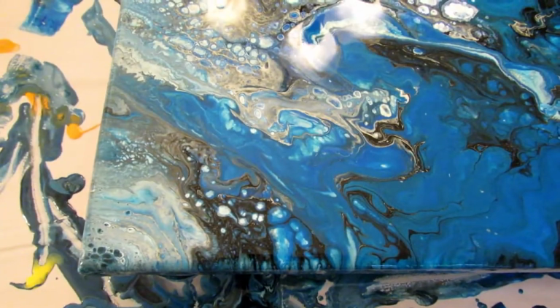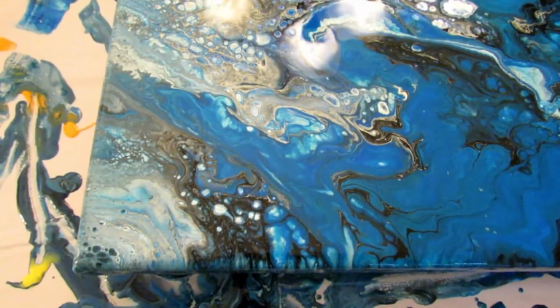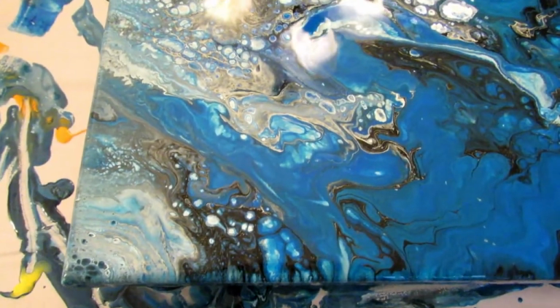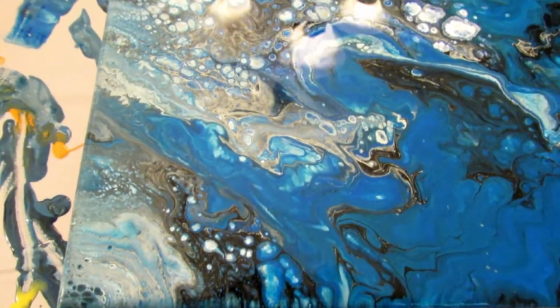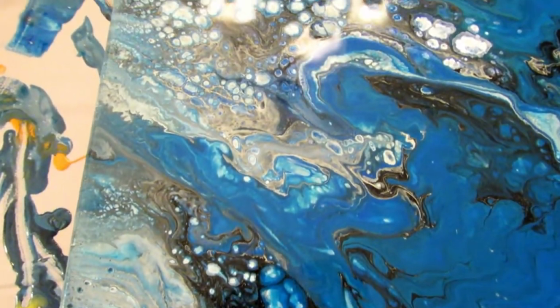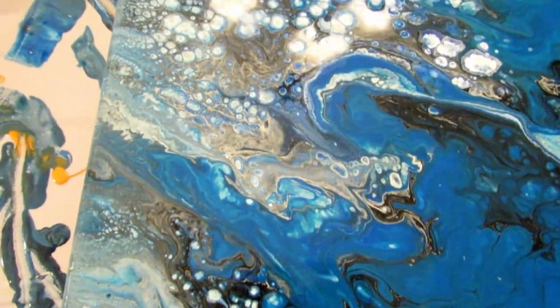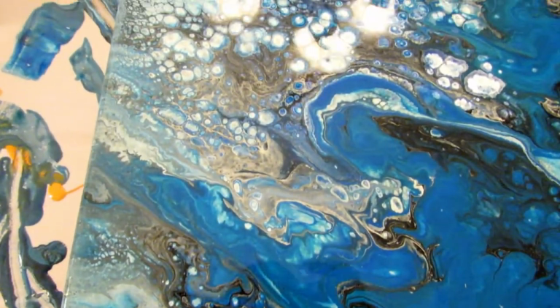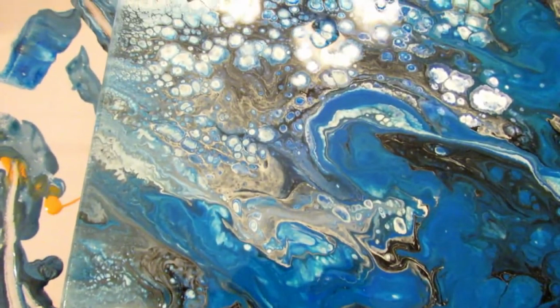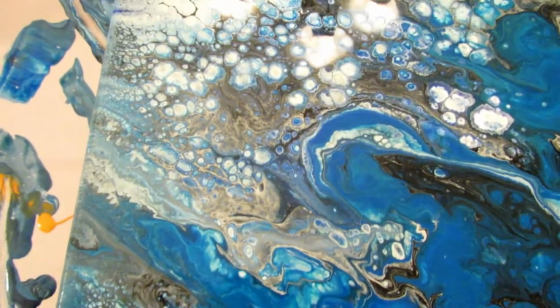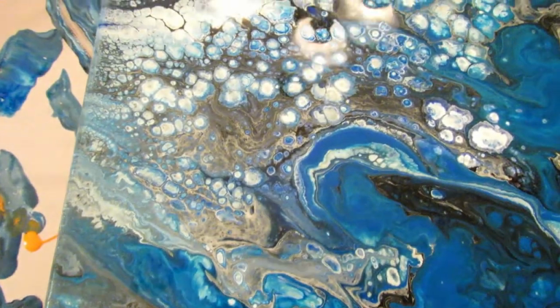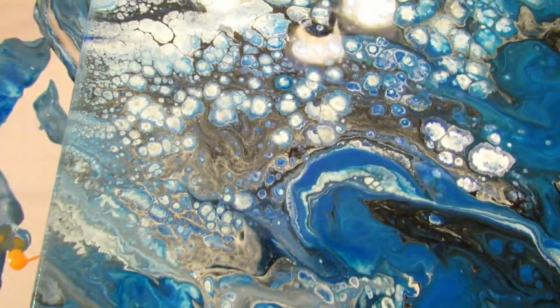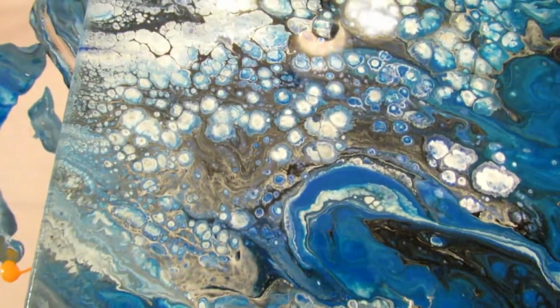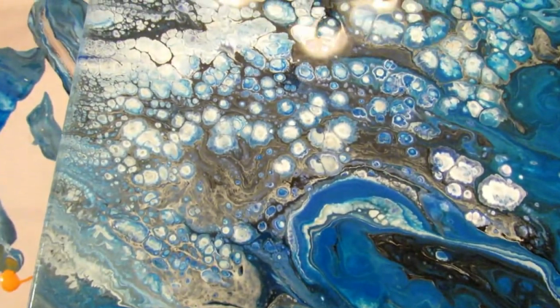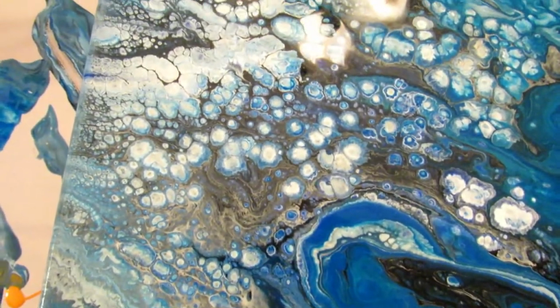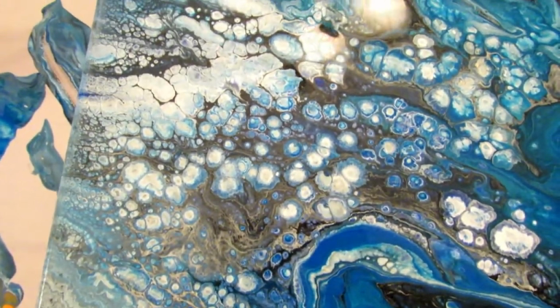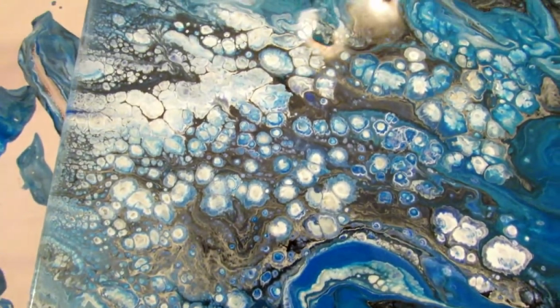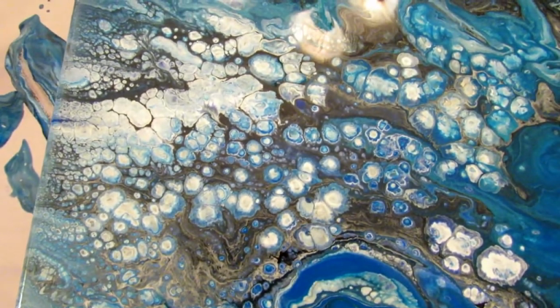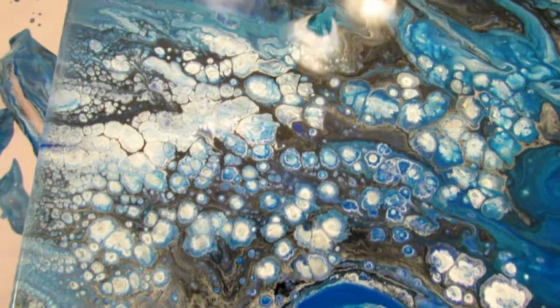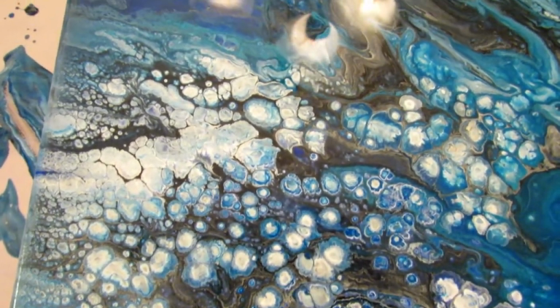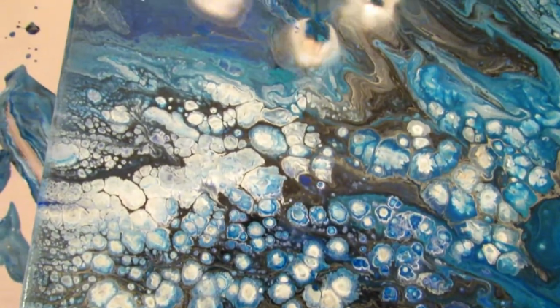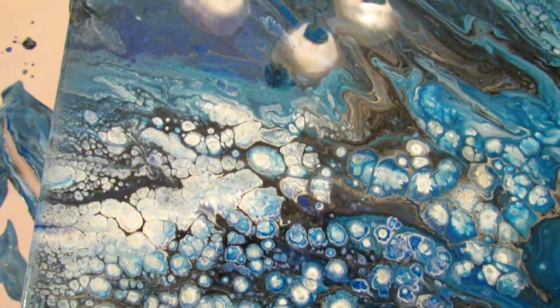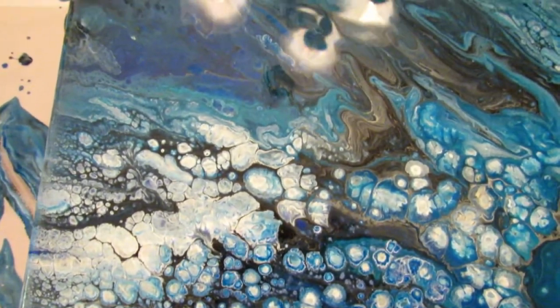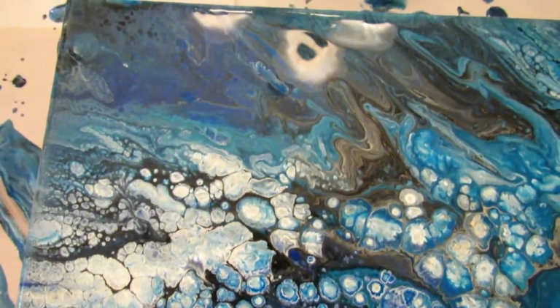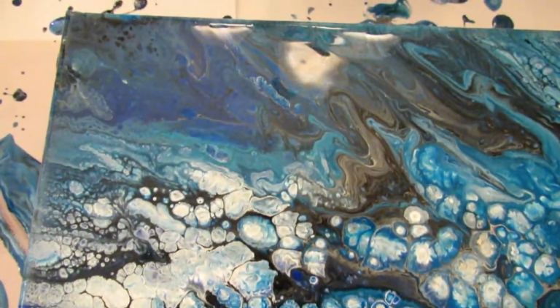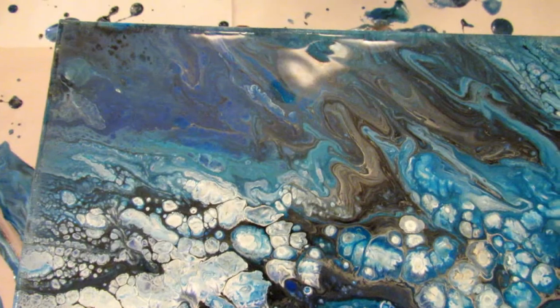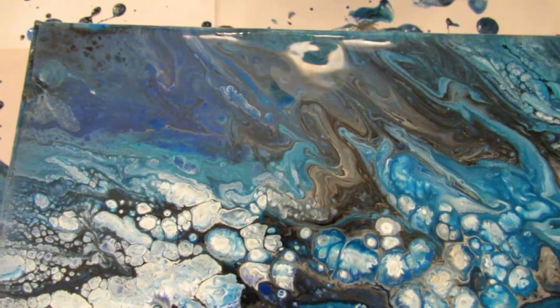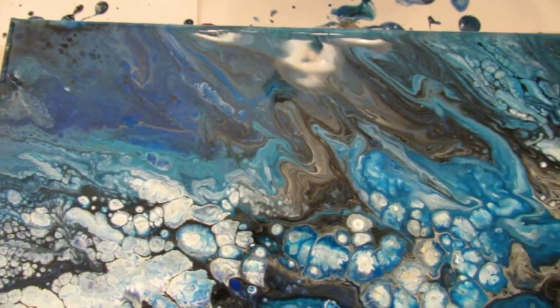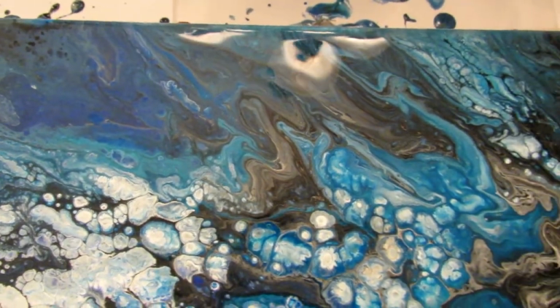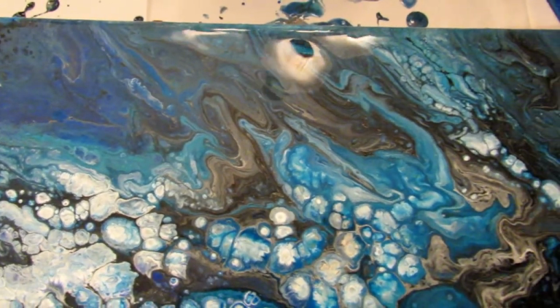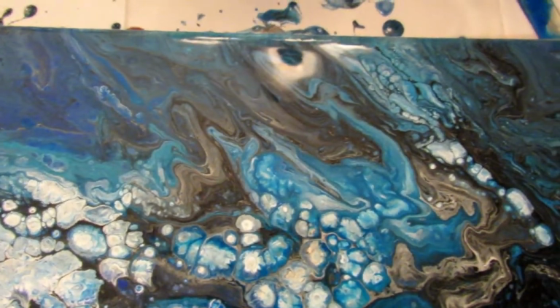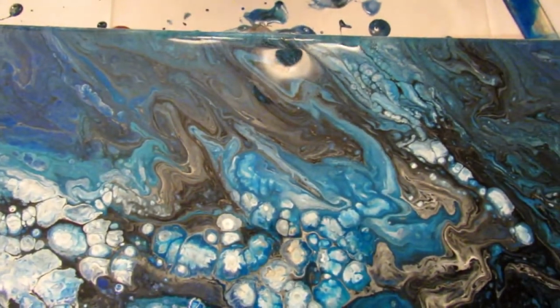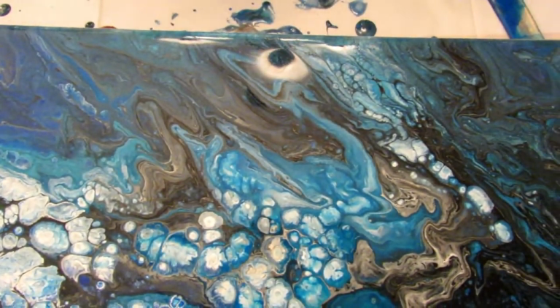So here is what it looks like after I let it sit for a little while. The glare is kind of messing it up, but it is so cool looking. I really like this.